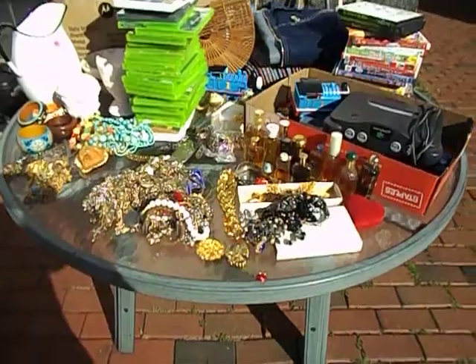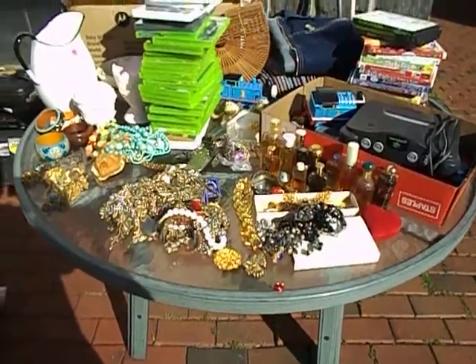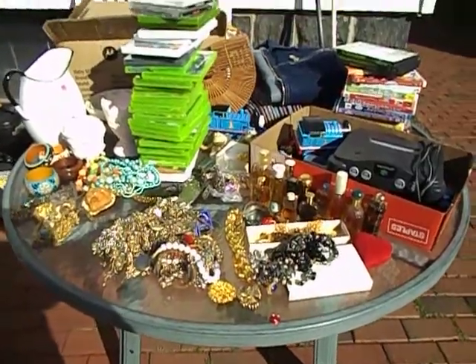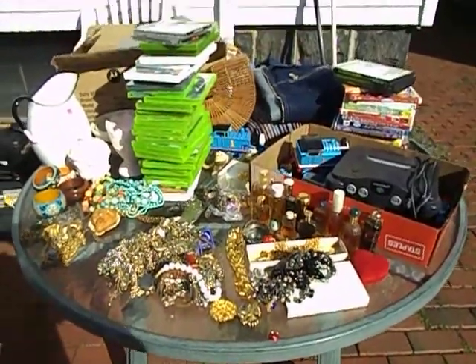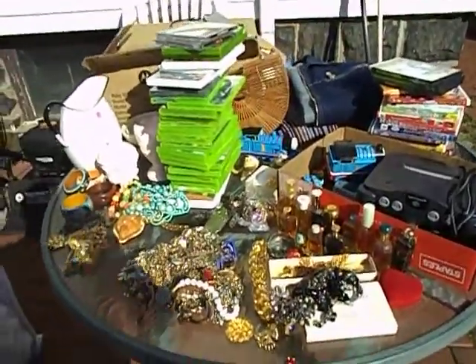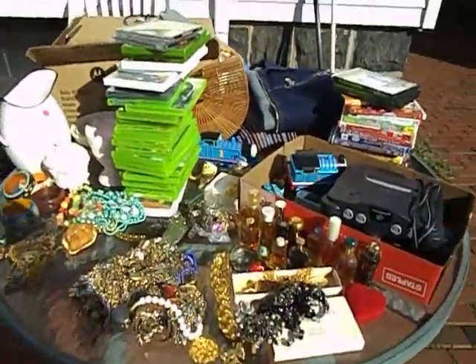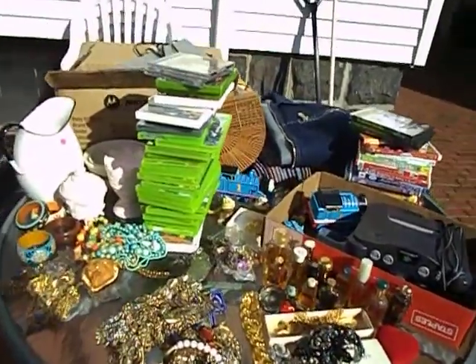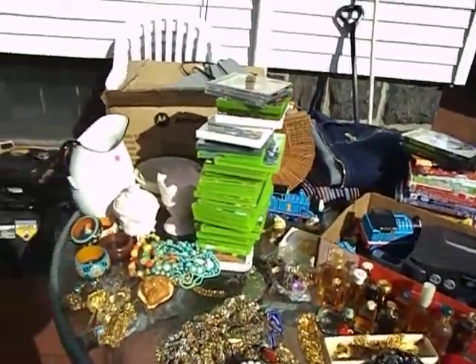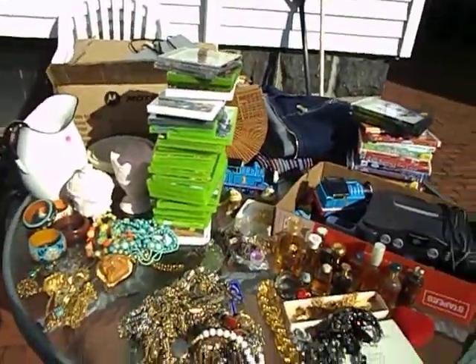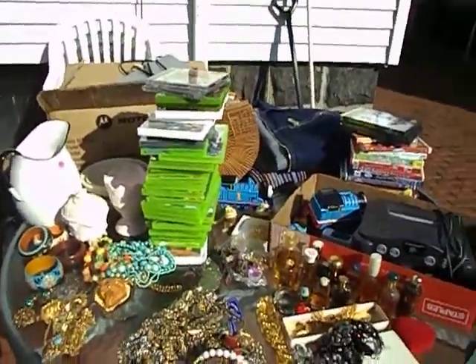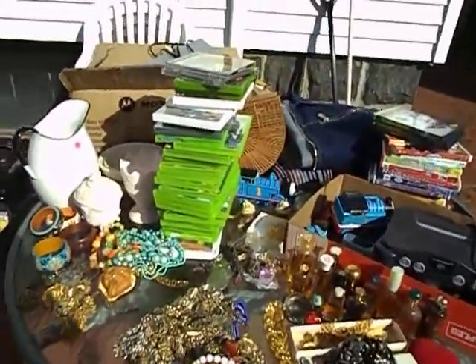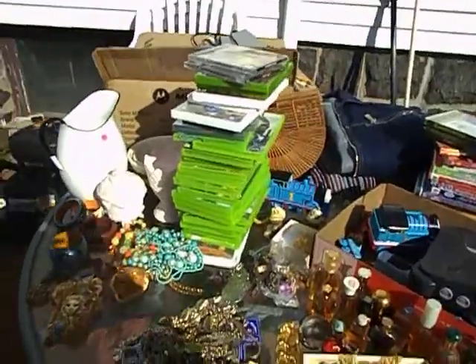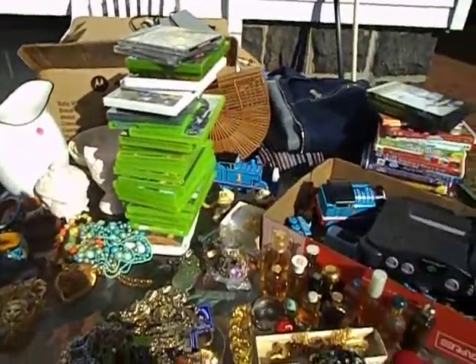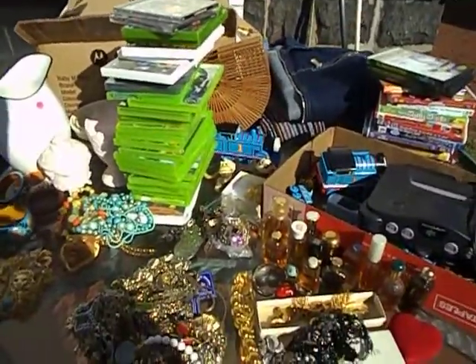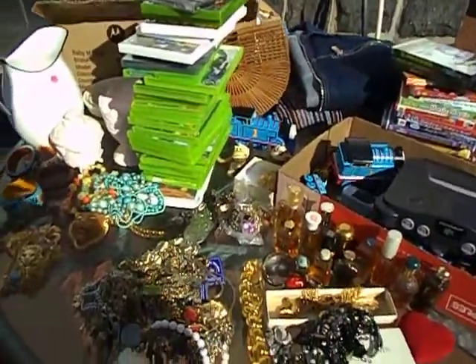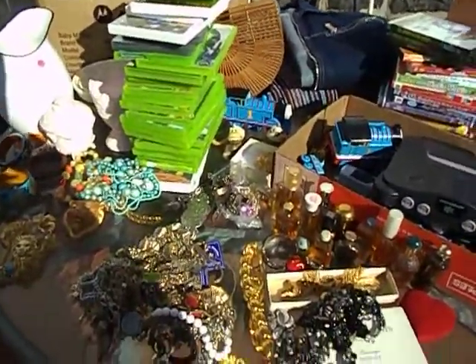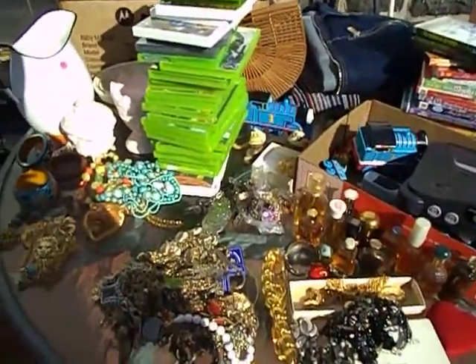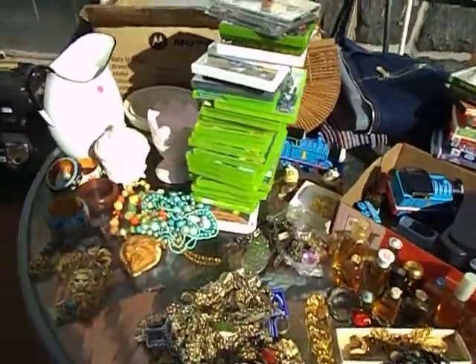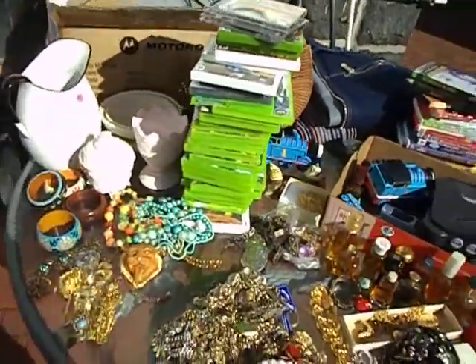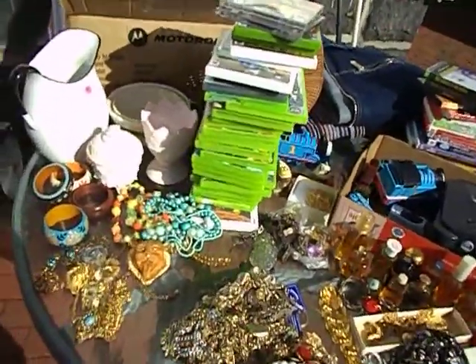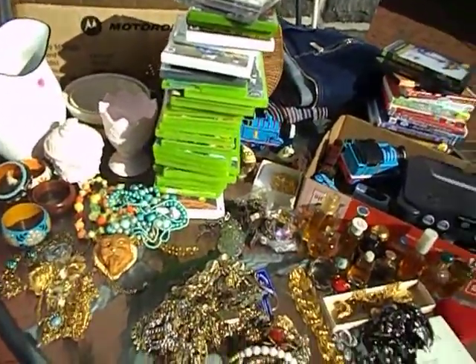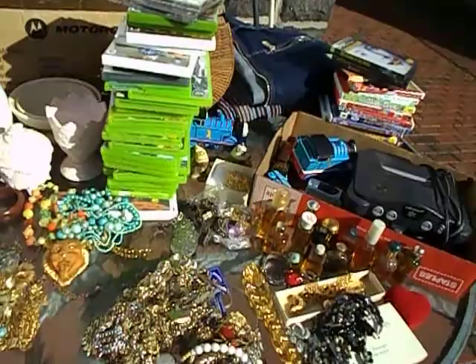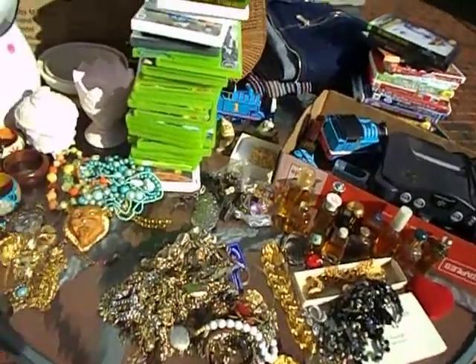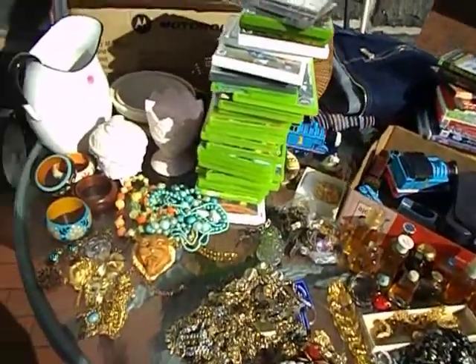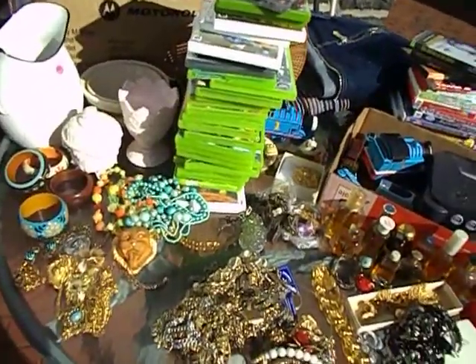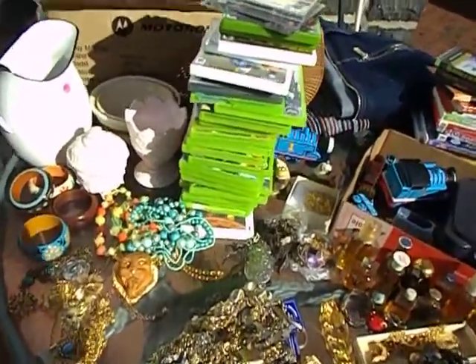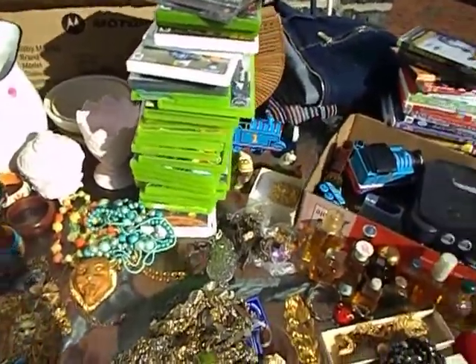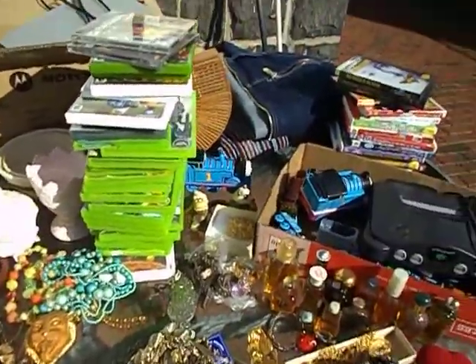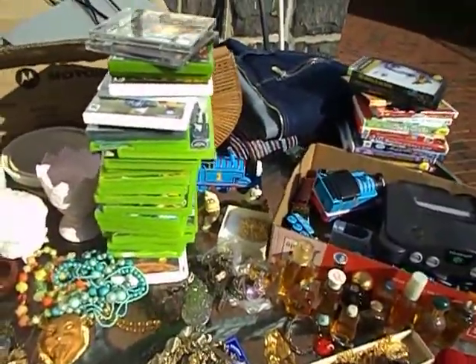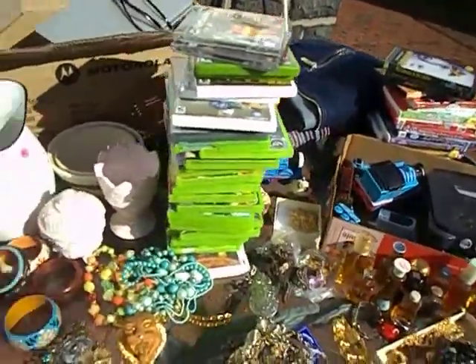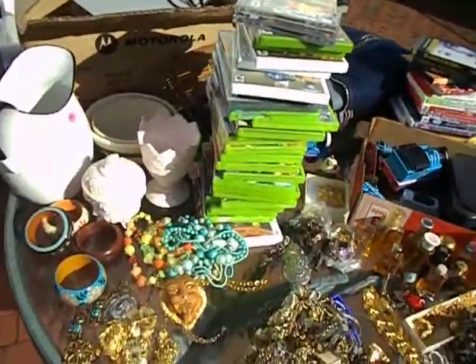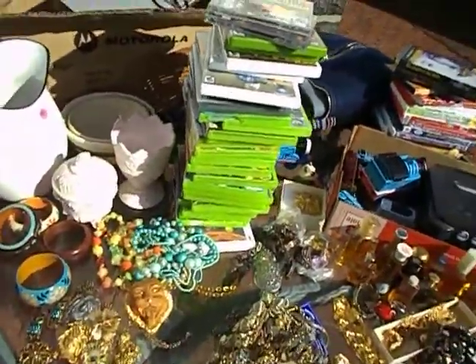Here's everything I got today. I'm going to bust this up into two videos. I got to go real quick today, I got a lot of stuff going on. I think I spent $2.99 on everything you see. I'm just going to go through the jewelry, and then the other video I'll go through everything else I got today.